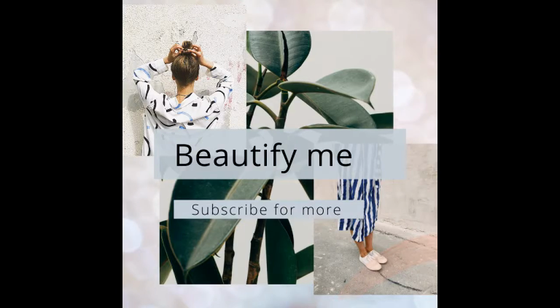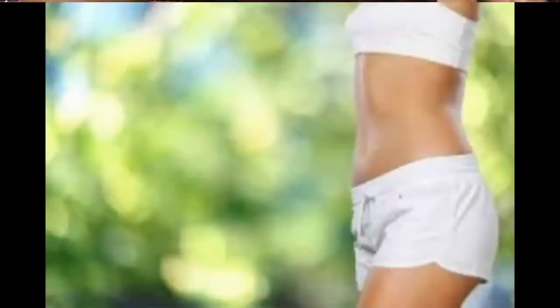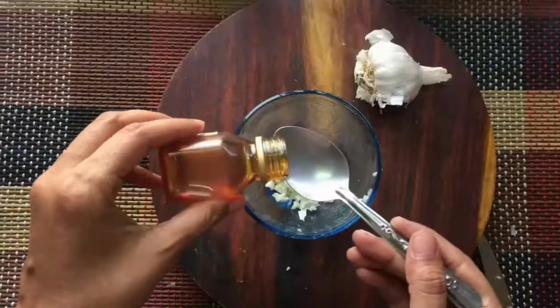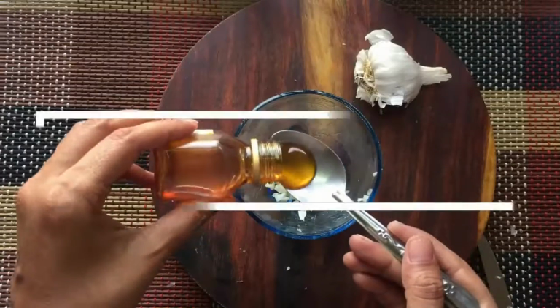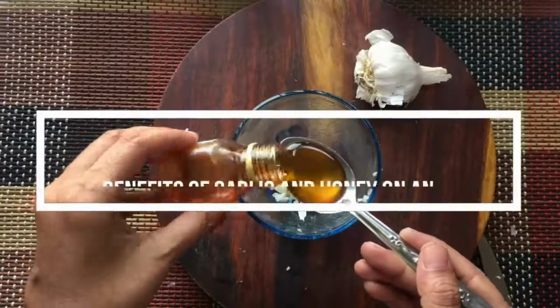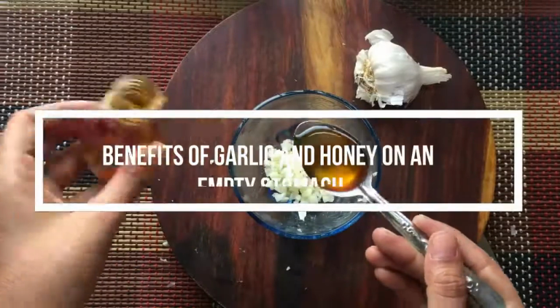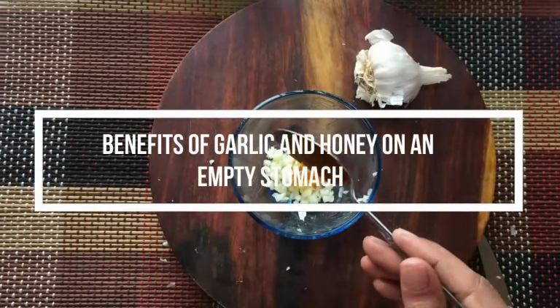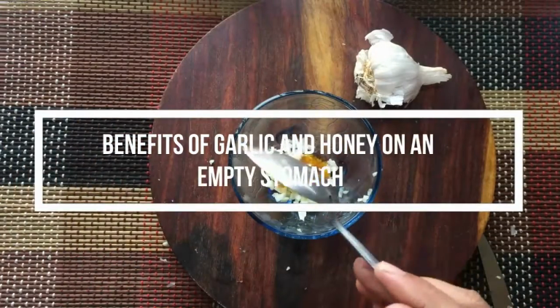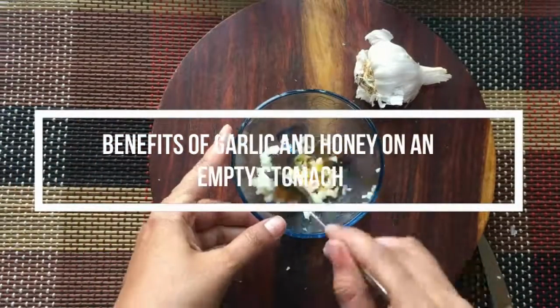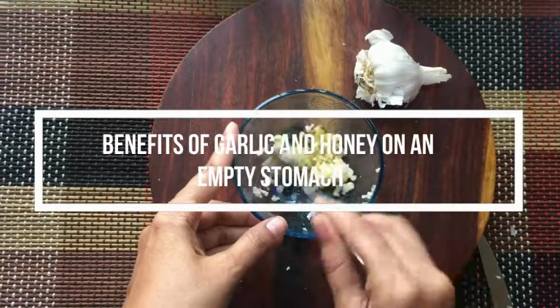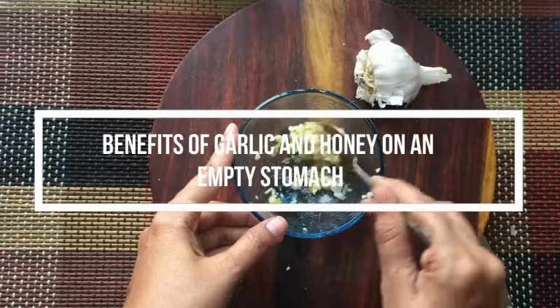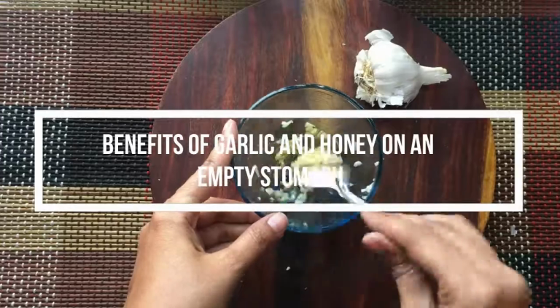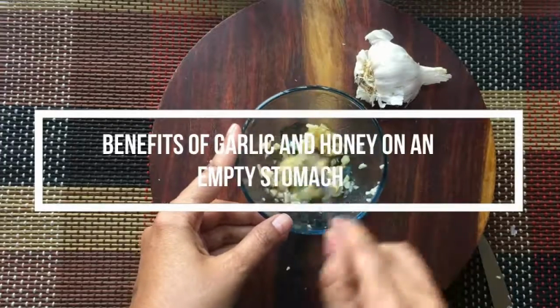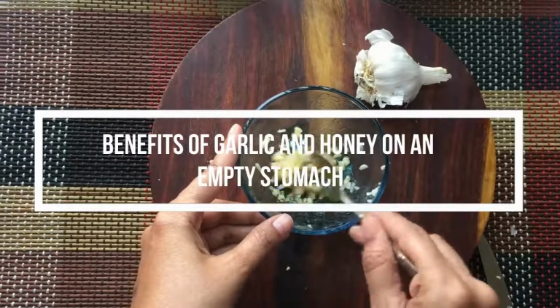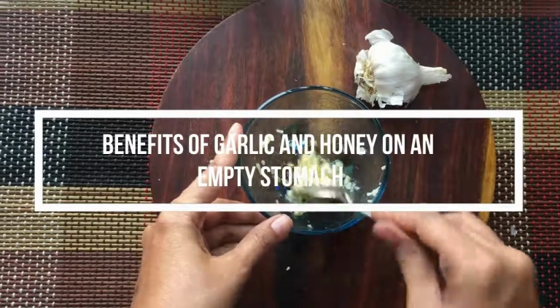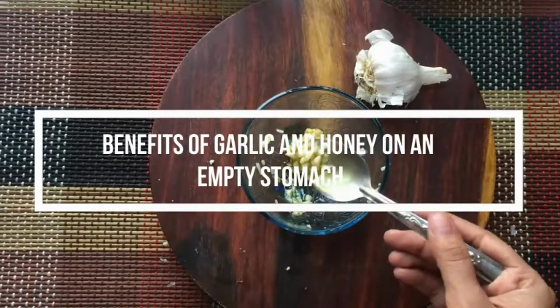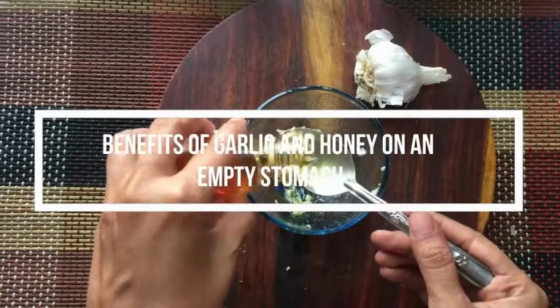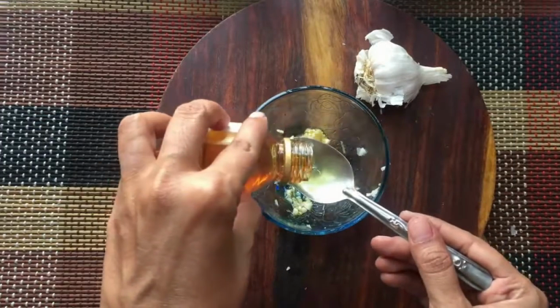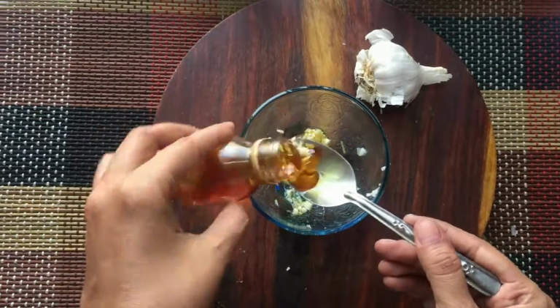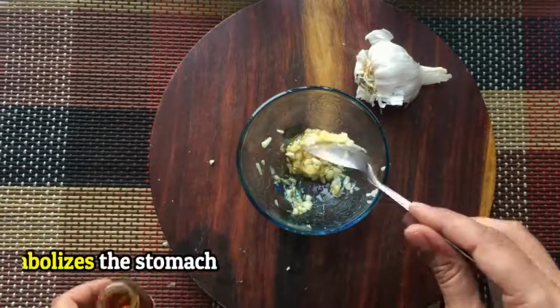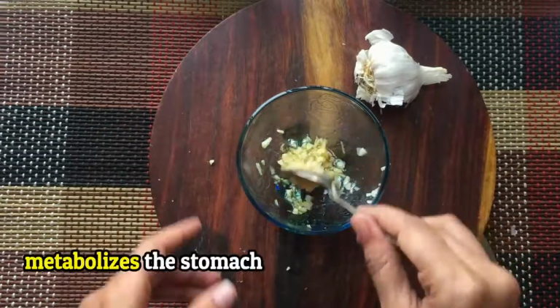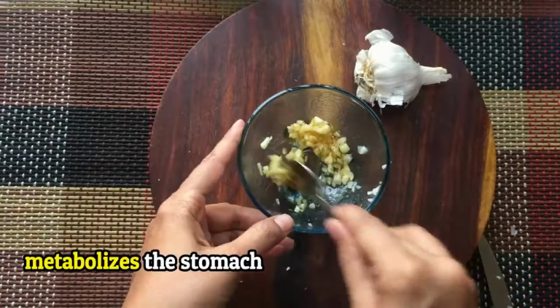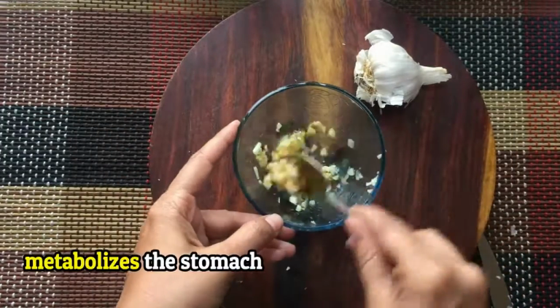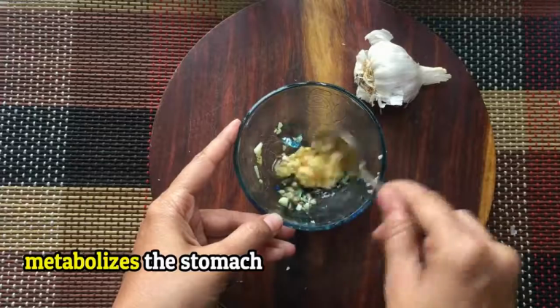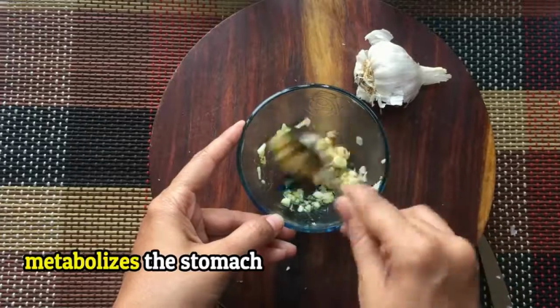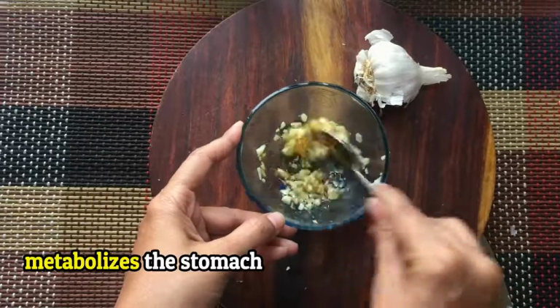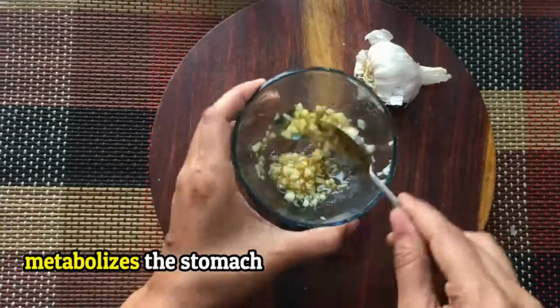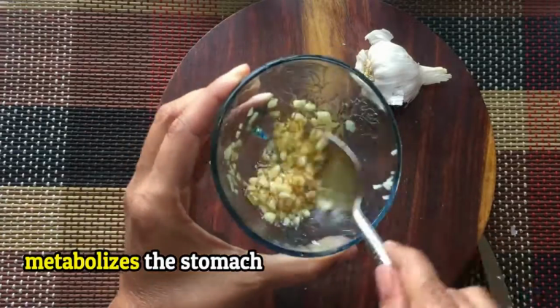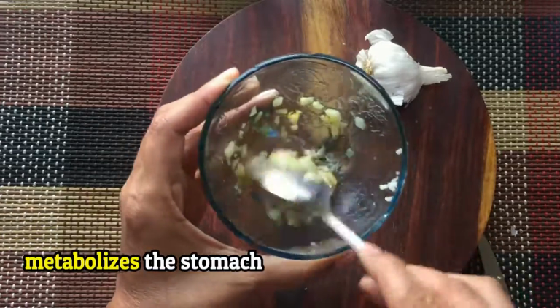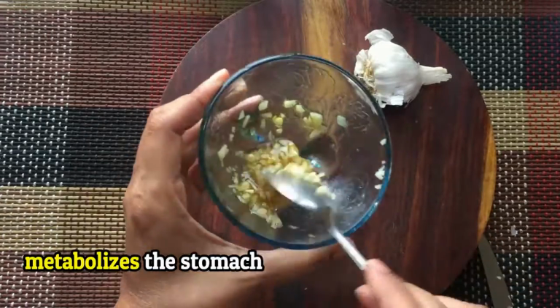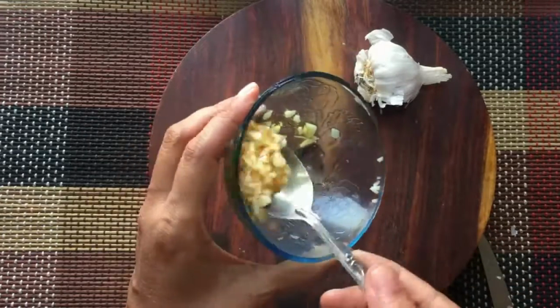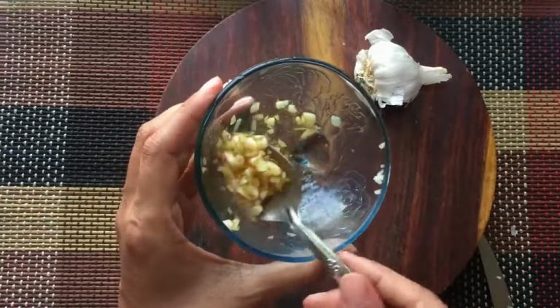A lot of people take garlic and honey on empty stomach and the diet has incredible benefits. There is no doubt about it. Eating garlic and honey in the morning is pretty helpful because it metabolizes the stomach in a better way.